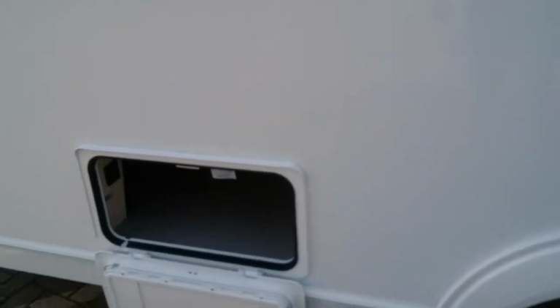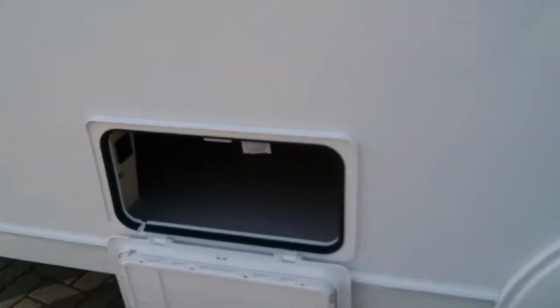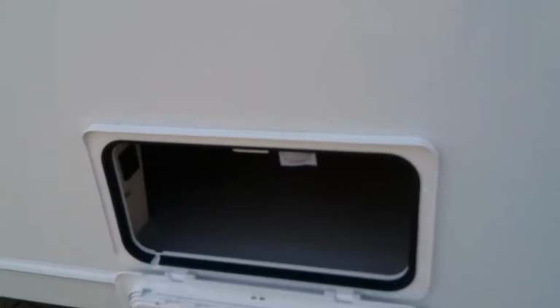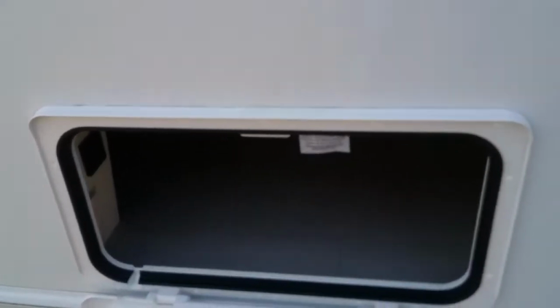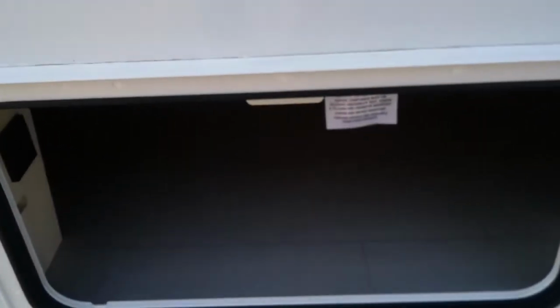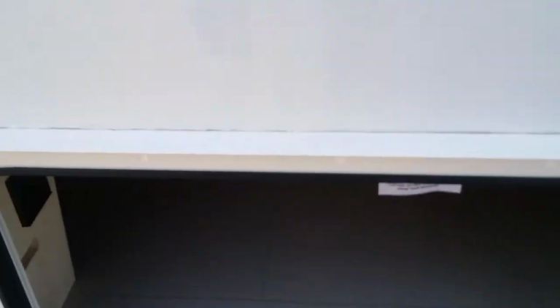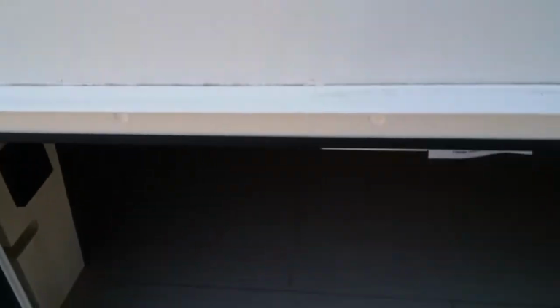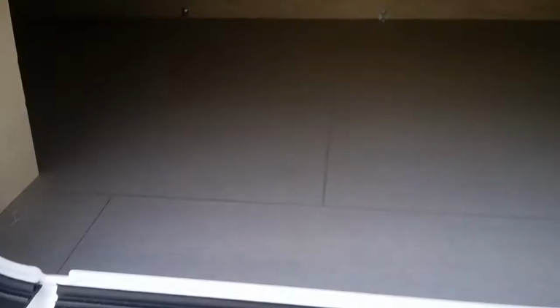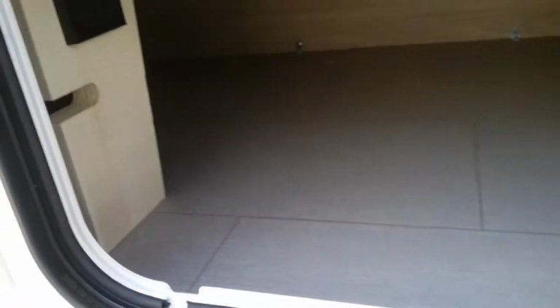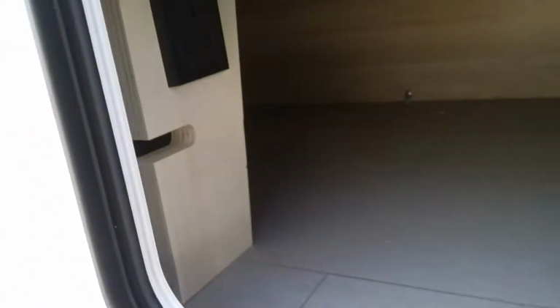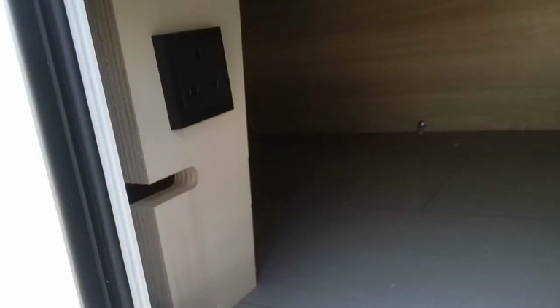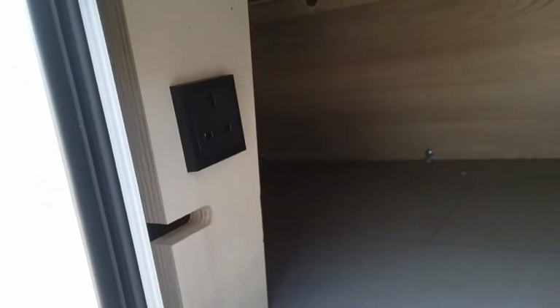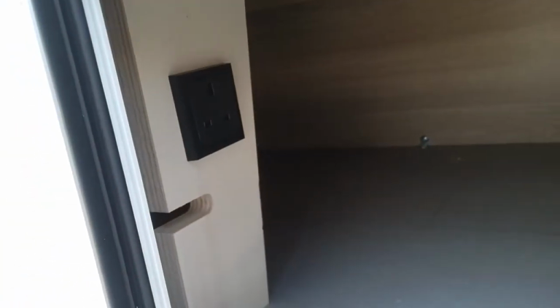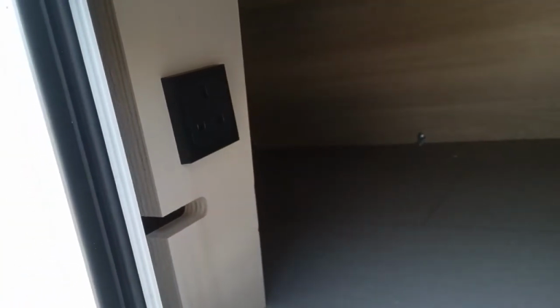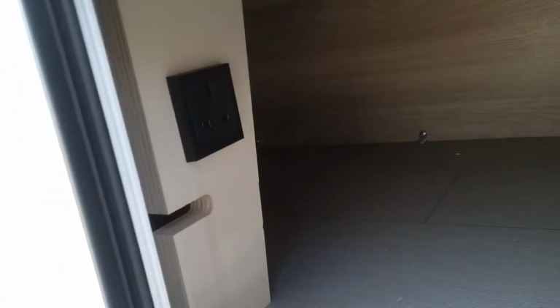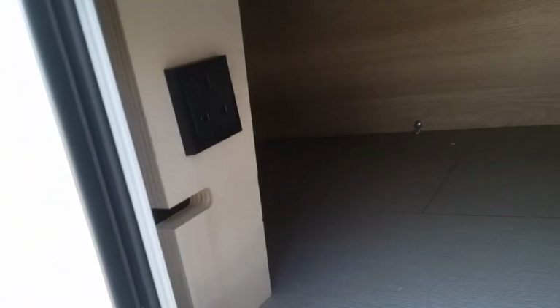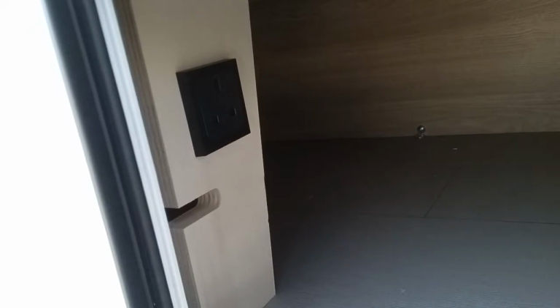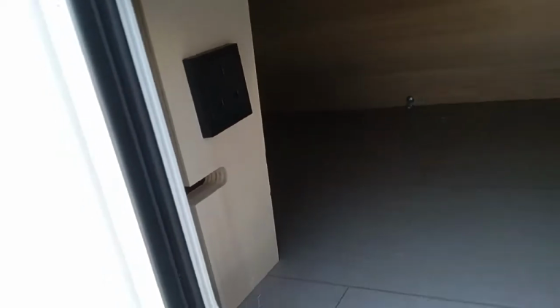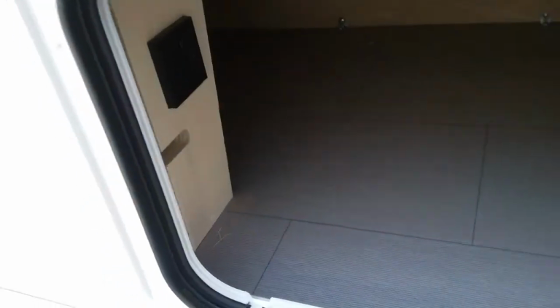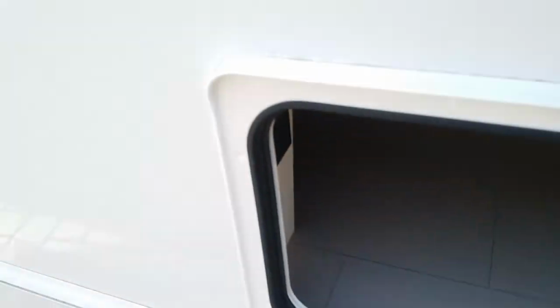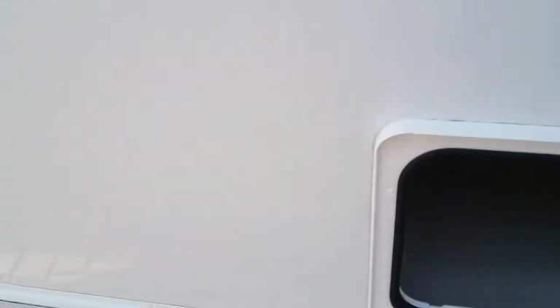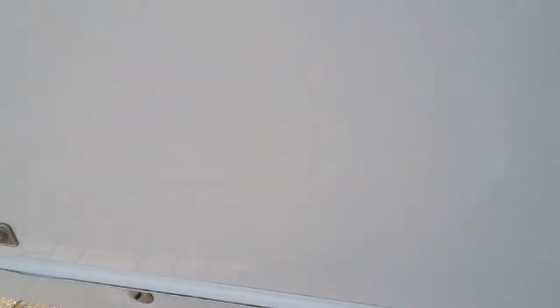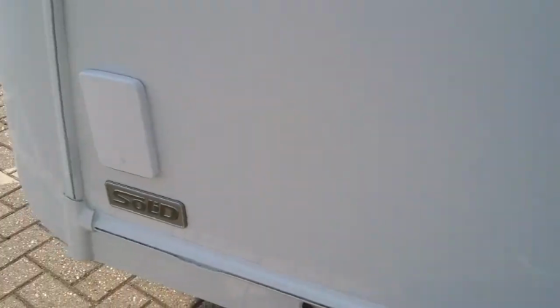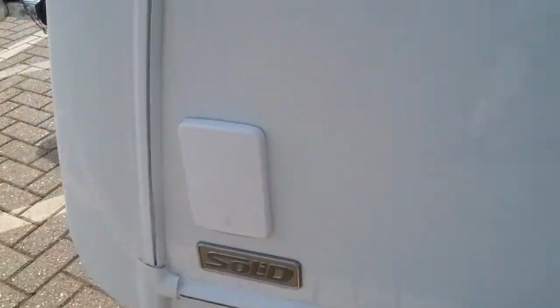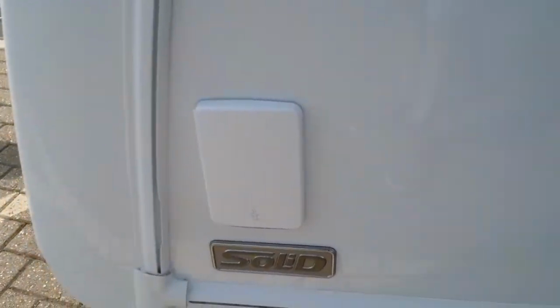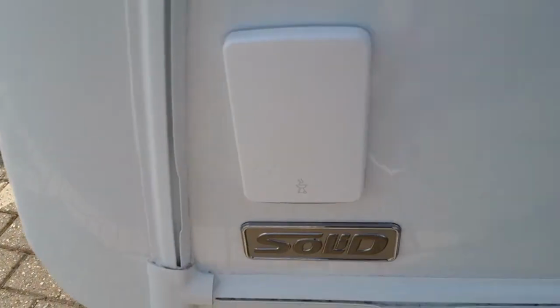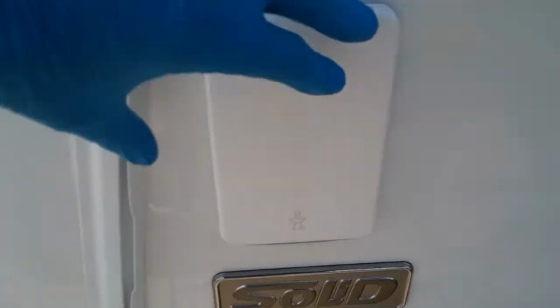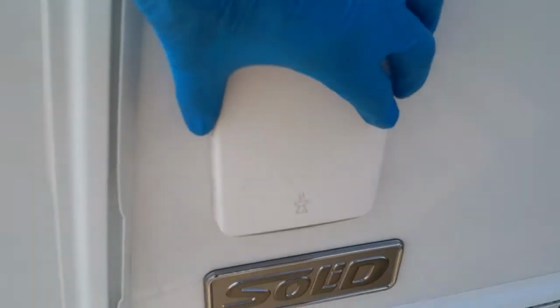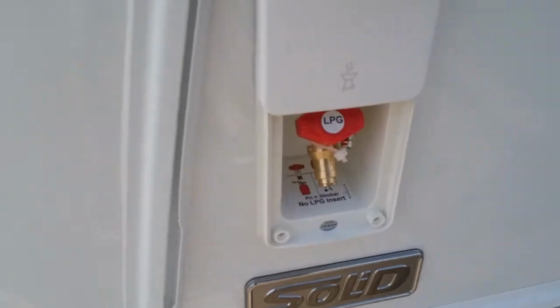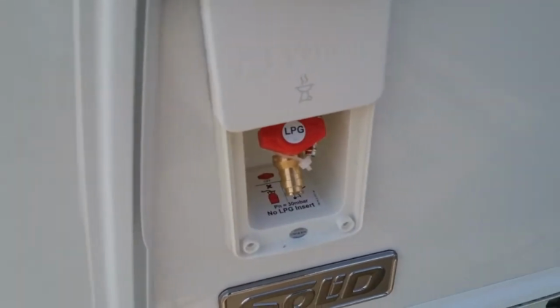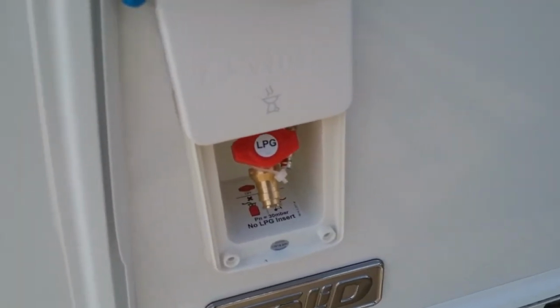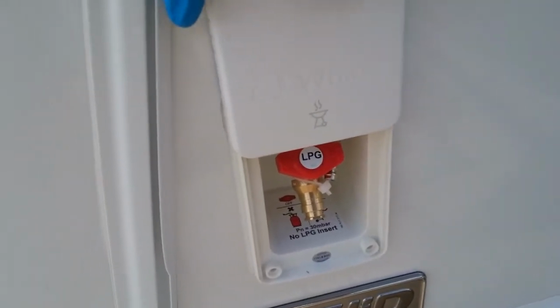Then we have access underneath the front bench seats and mains supply just here, and then we have the external barbecue point just here.